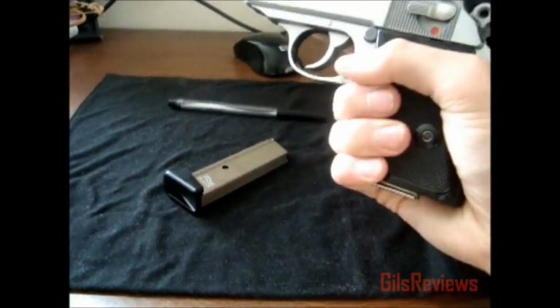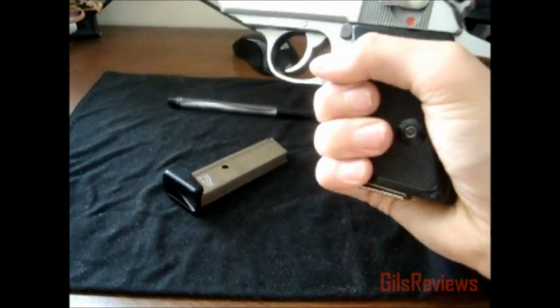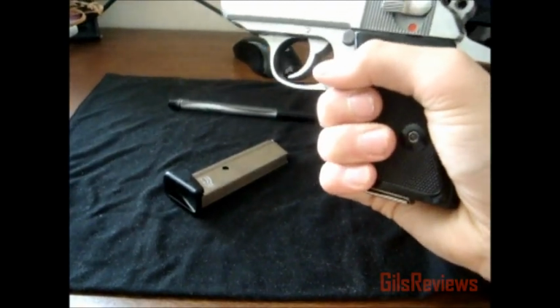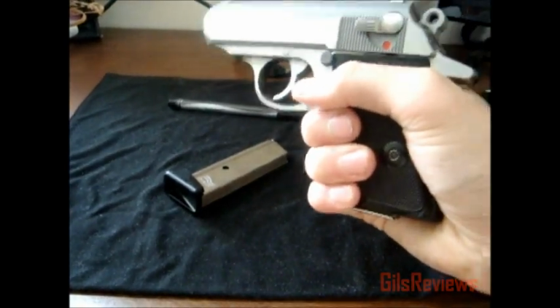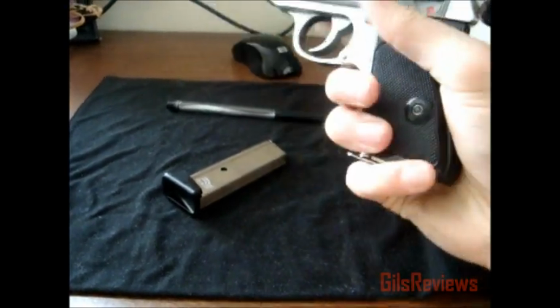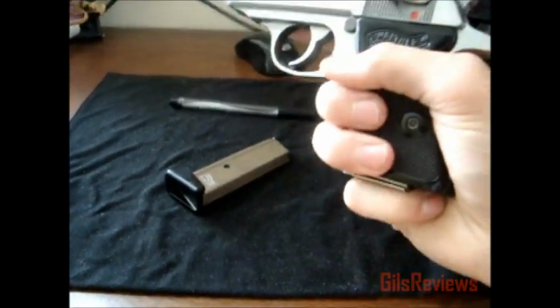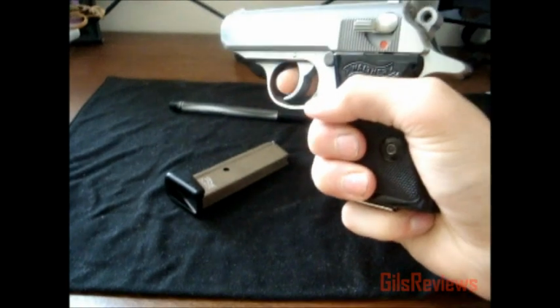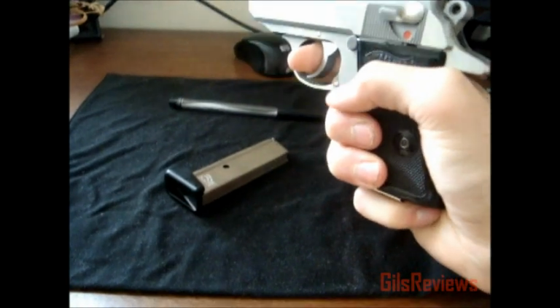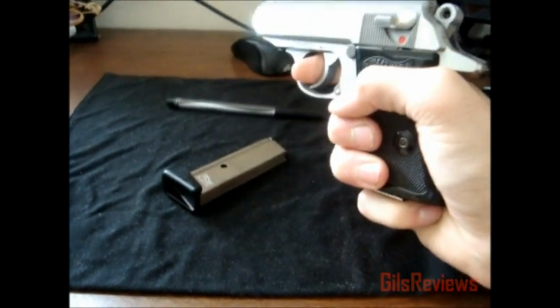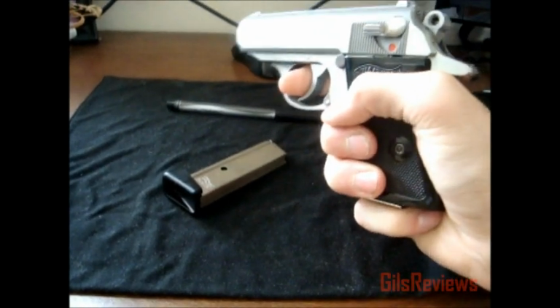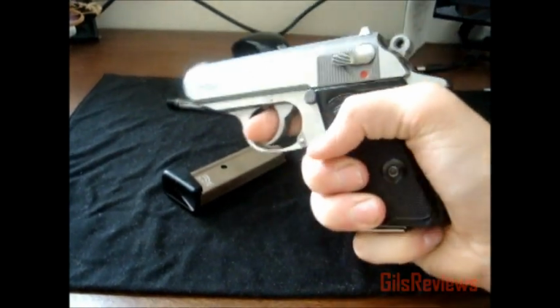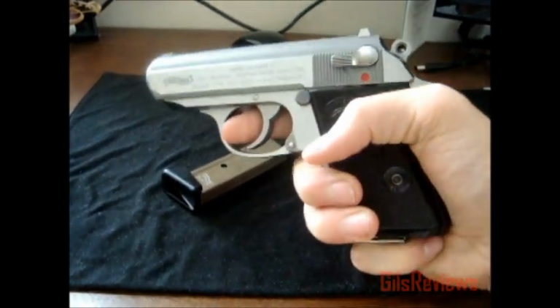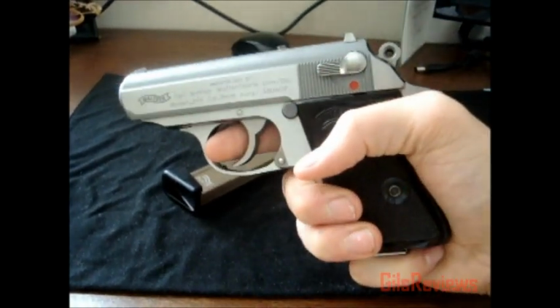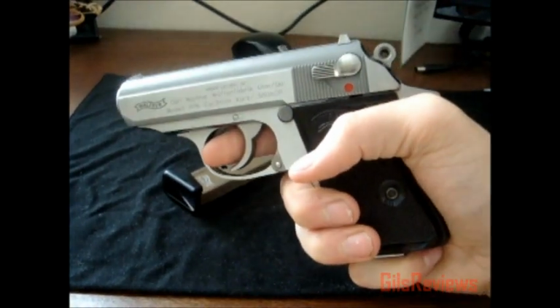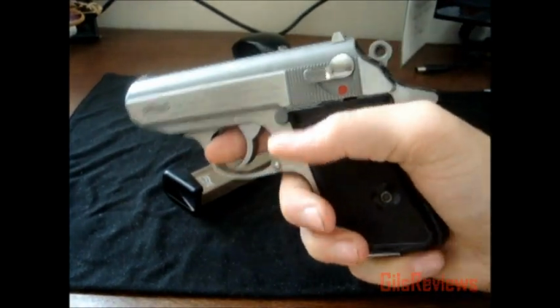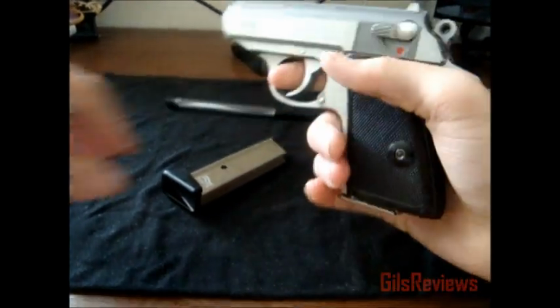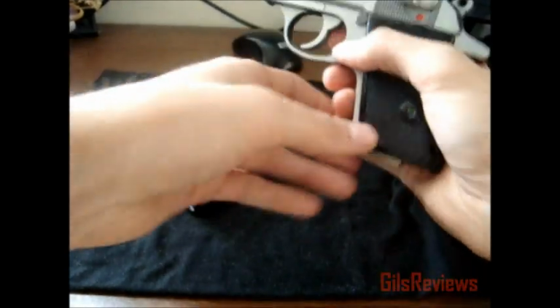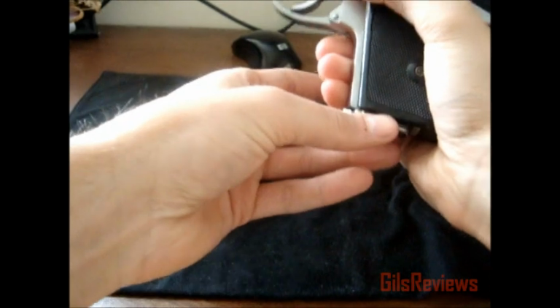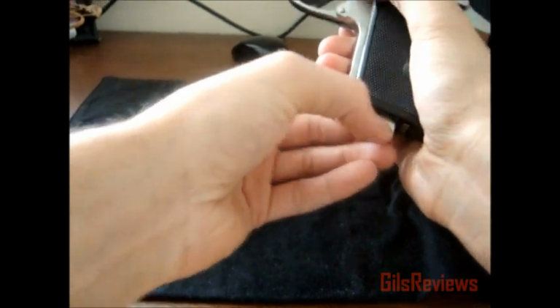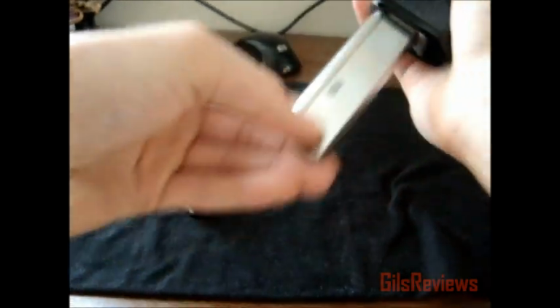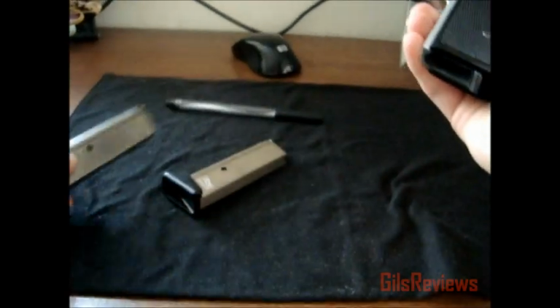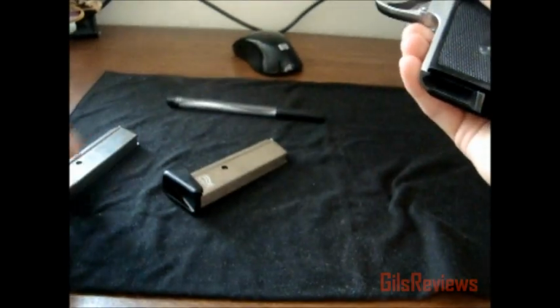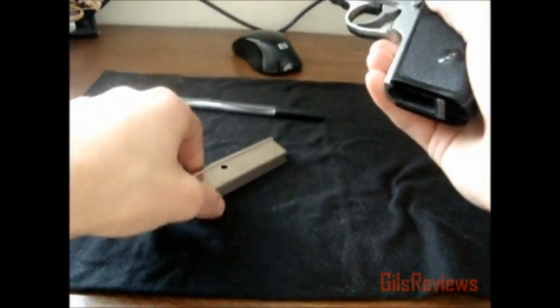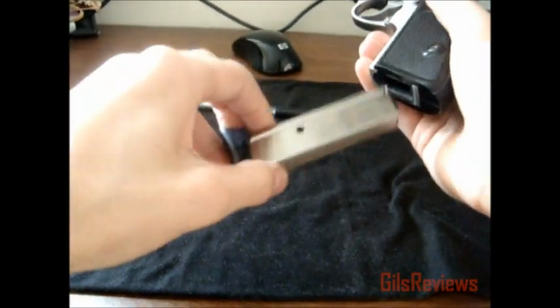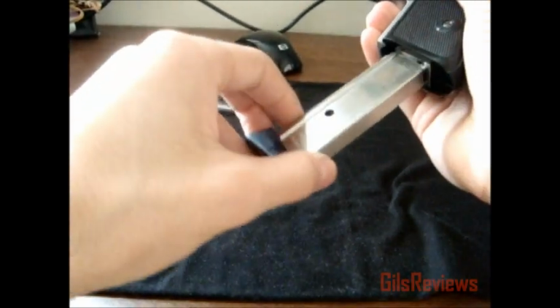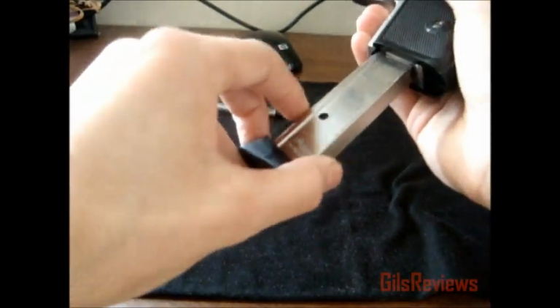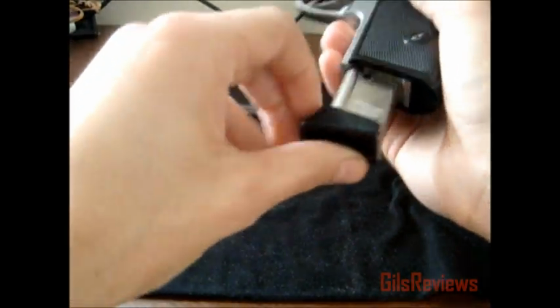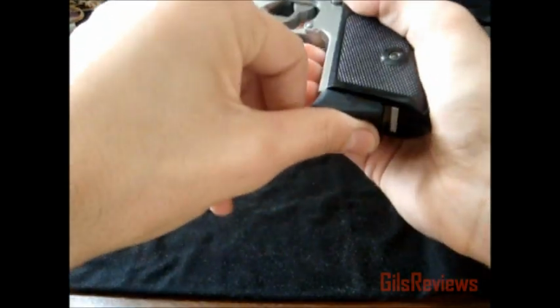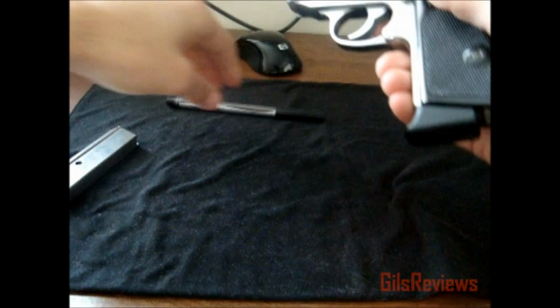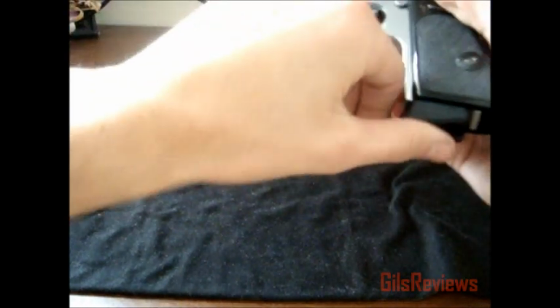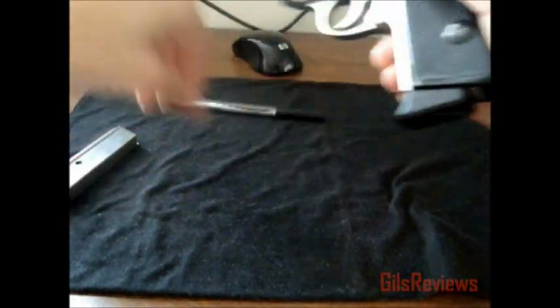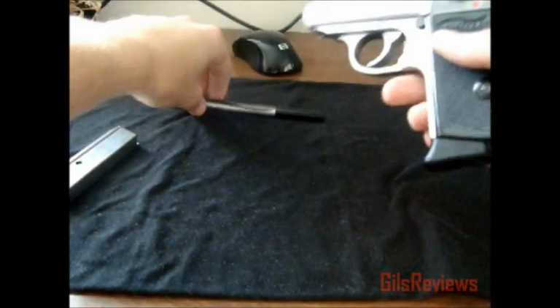I don't even have to curl my finger, and if you do it's not really an issue. It's just a .380 so it won't kick too bad, plus it's a pretty heavy gun. I like it with the finger extension, especially at the range.